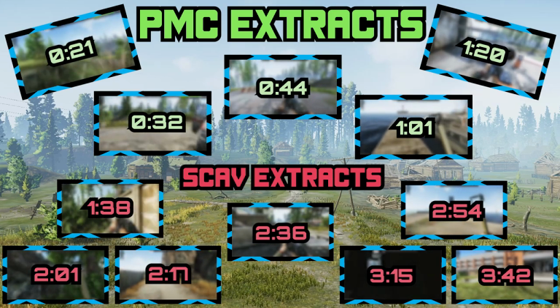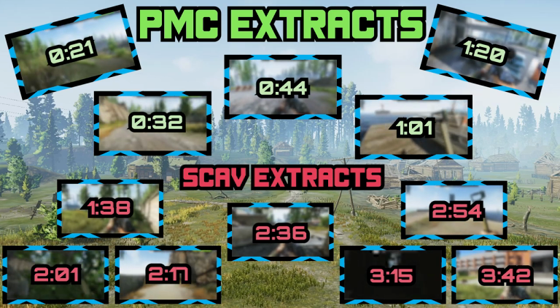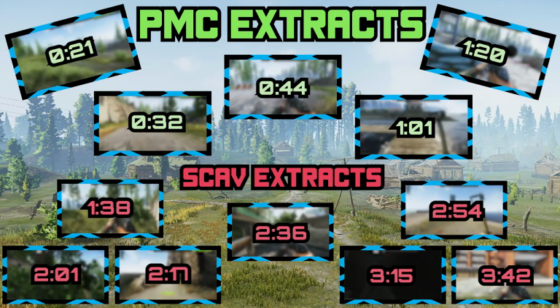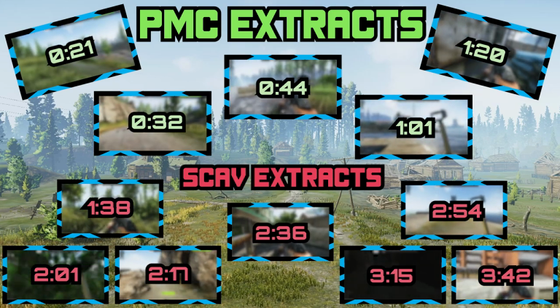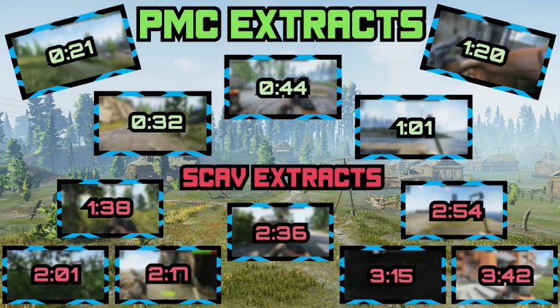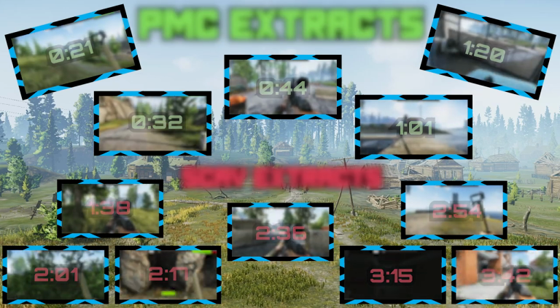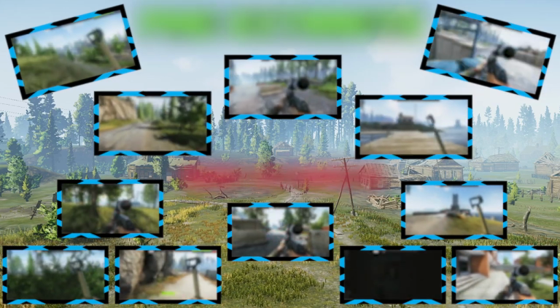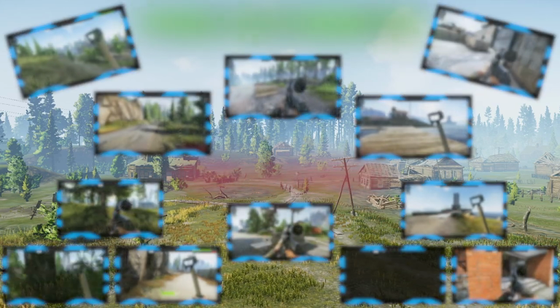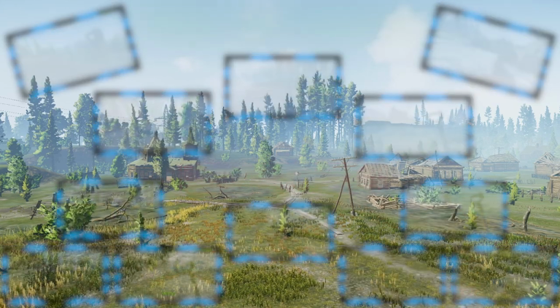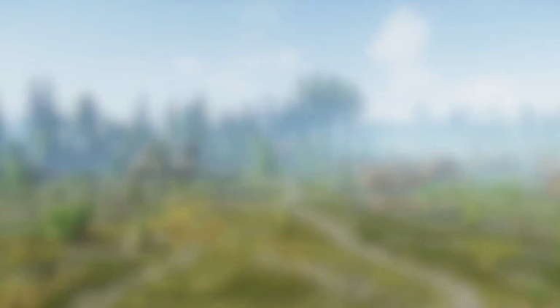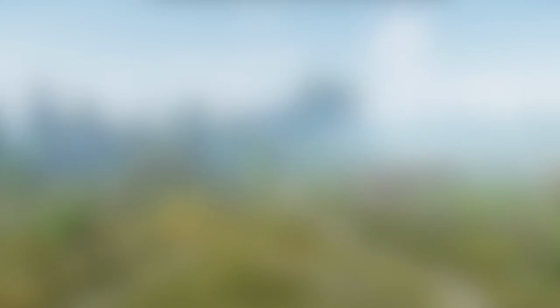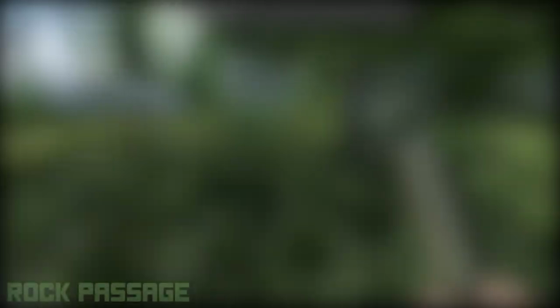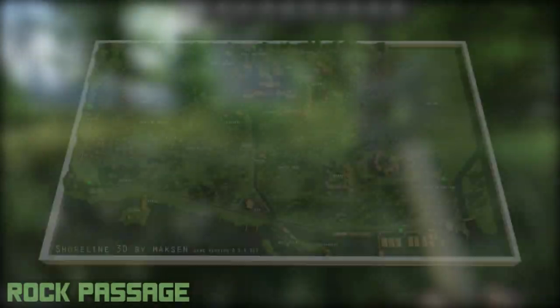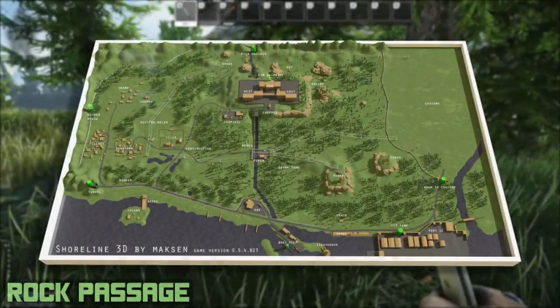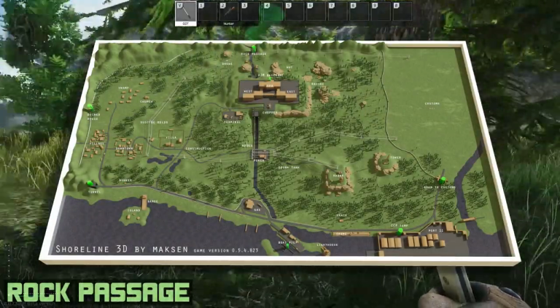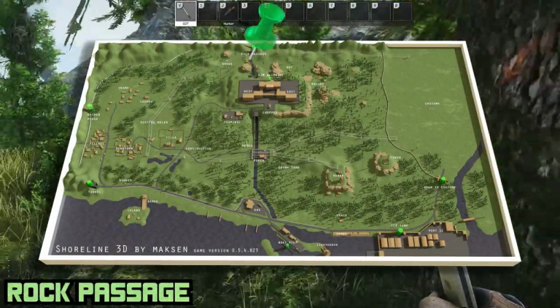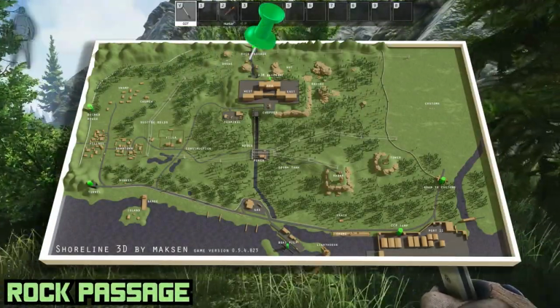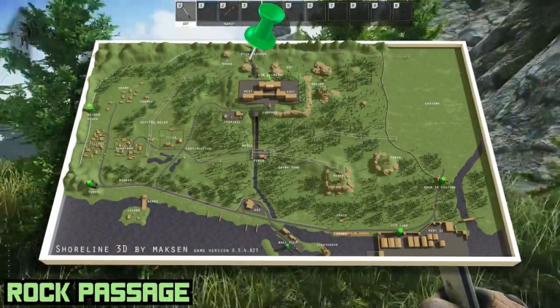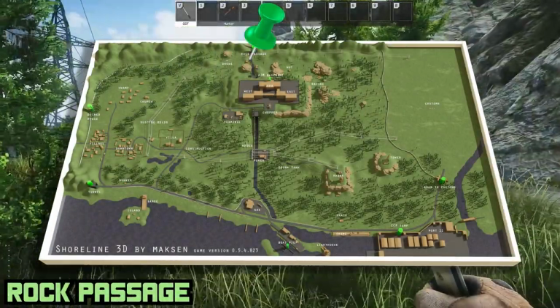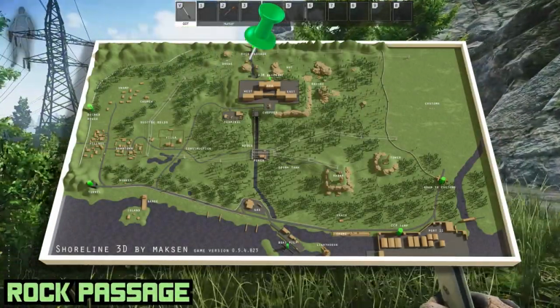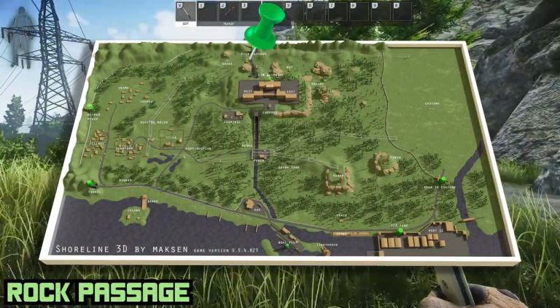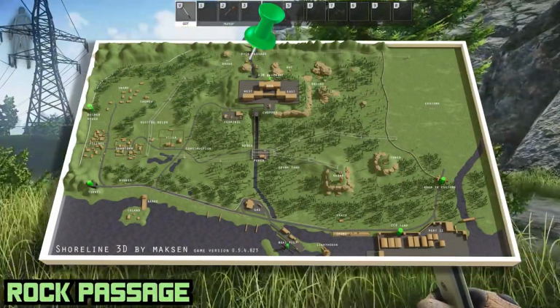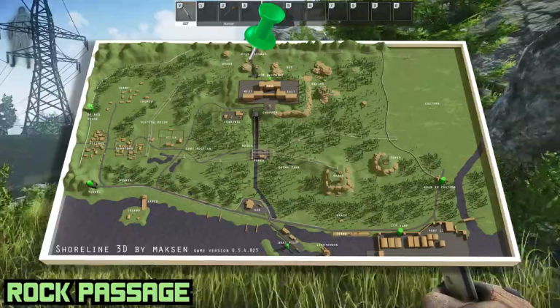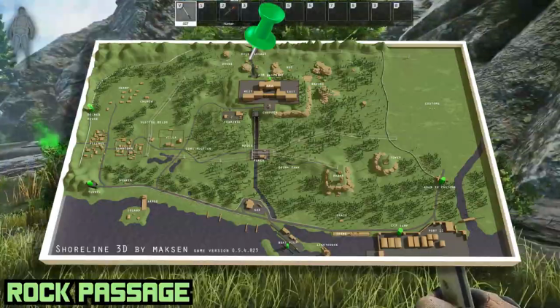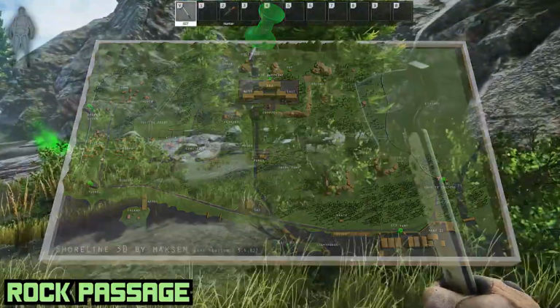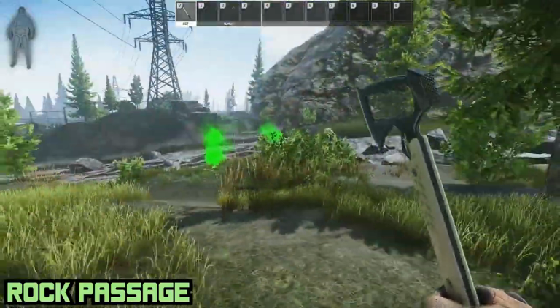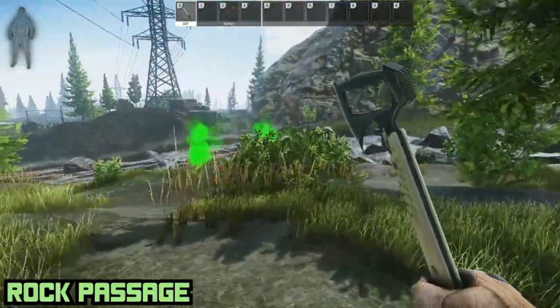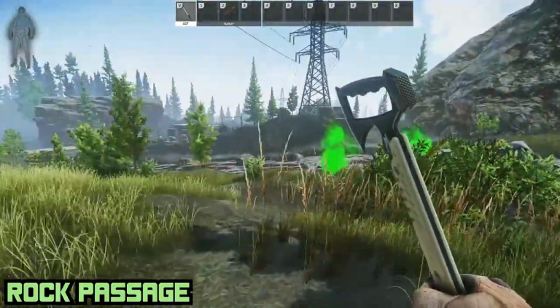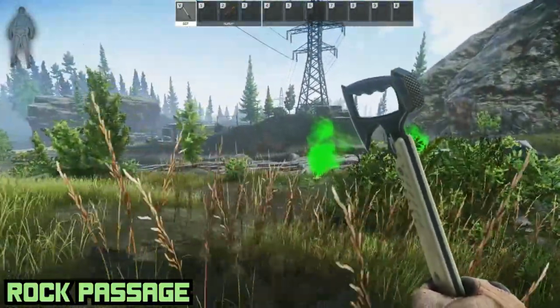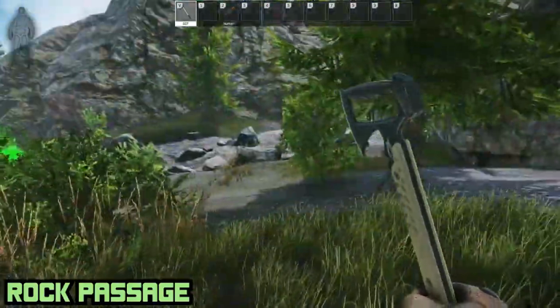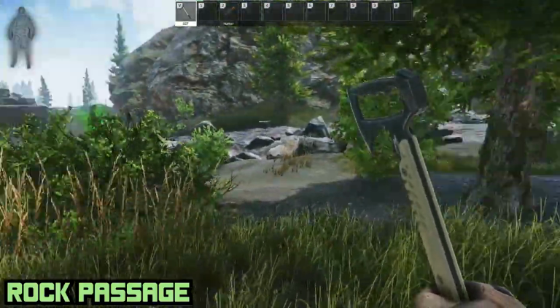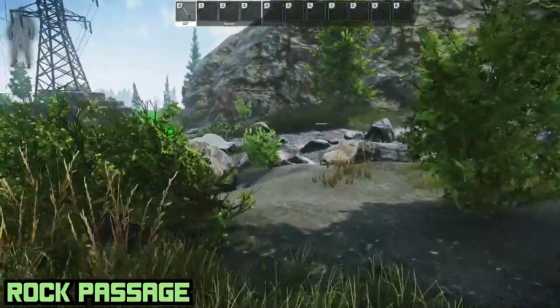First off, we got Rock Passage, tucked away in the northern end of the map. You can always see if it's active if there are green flares near its entrance.